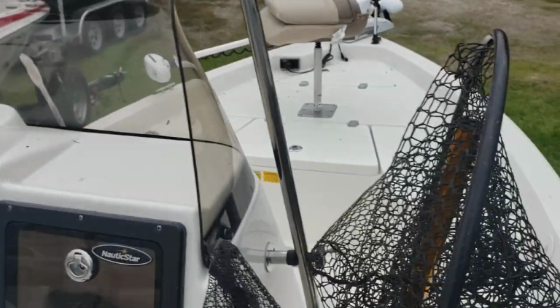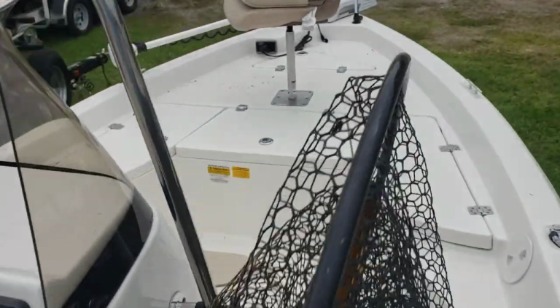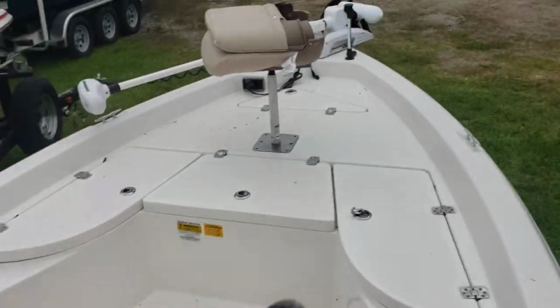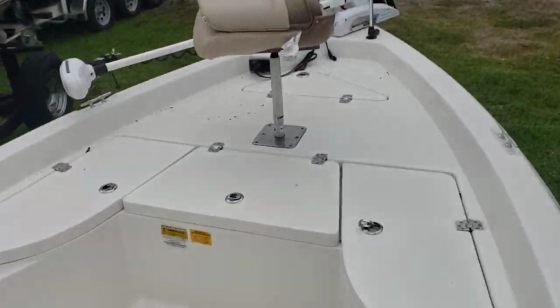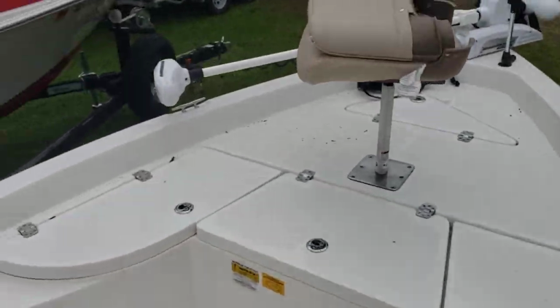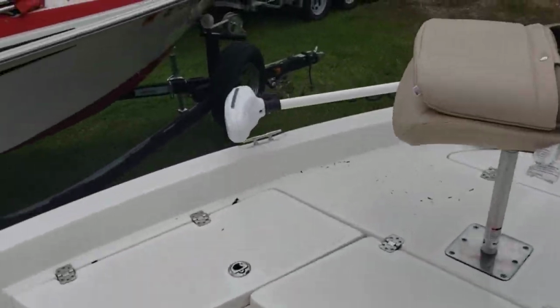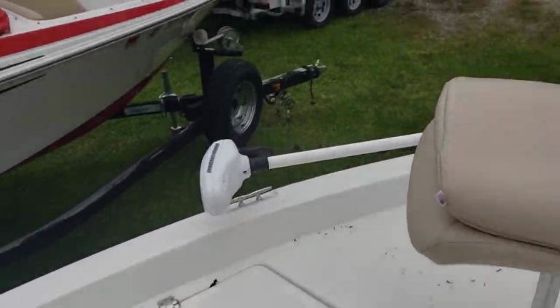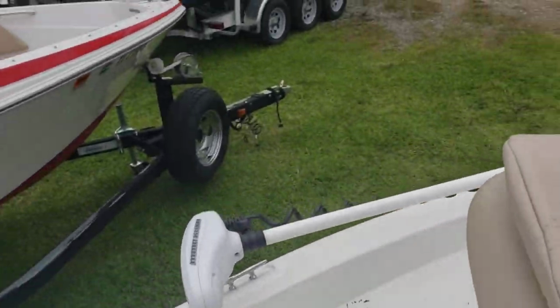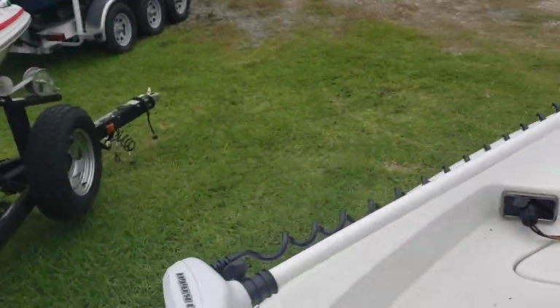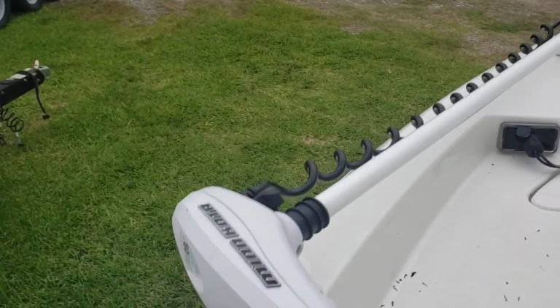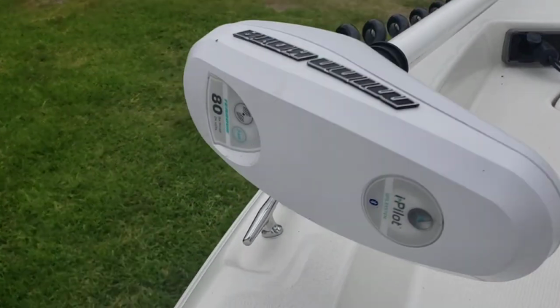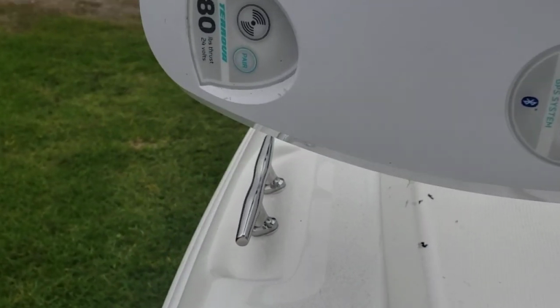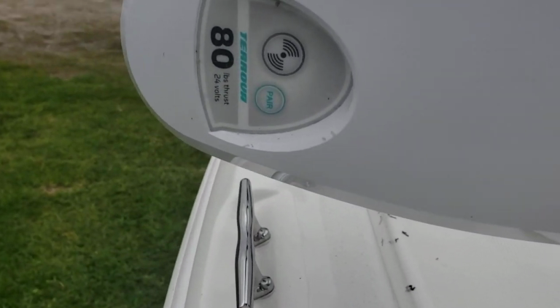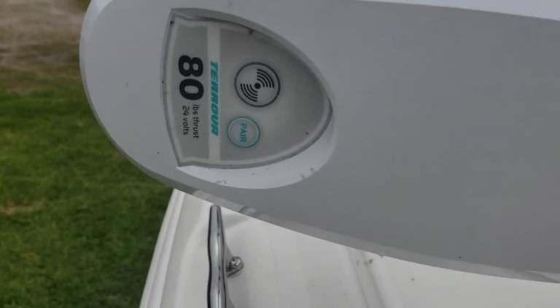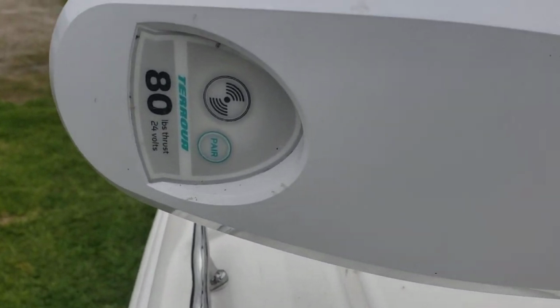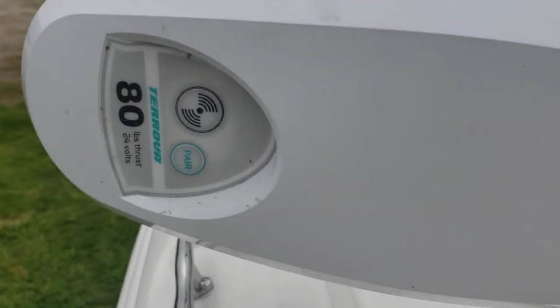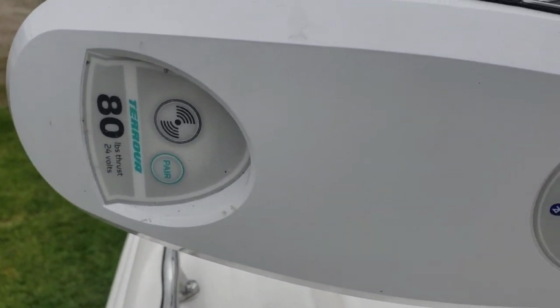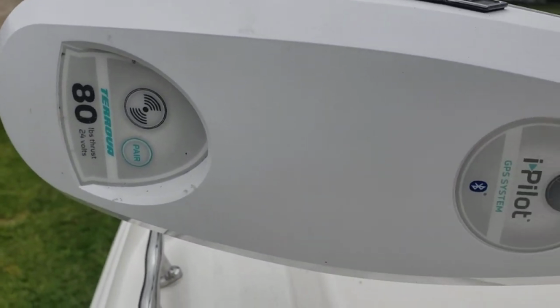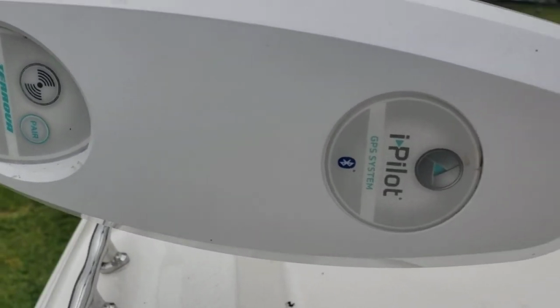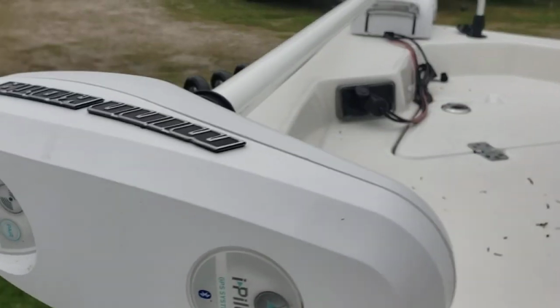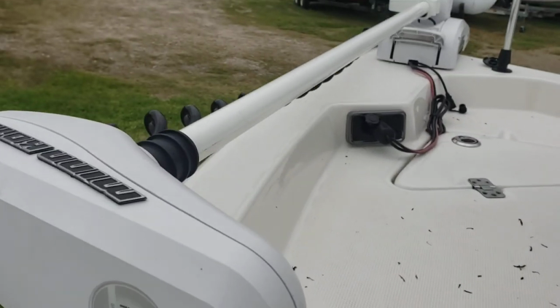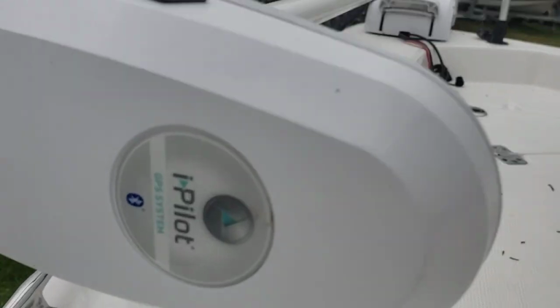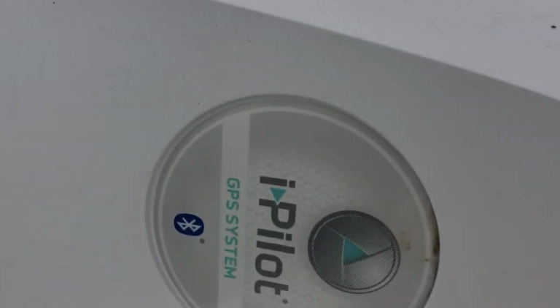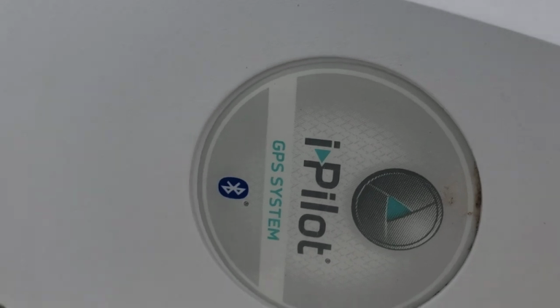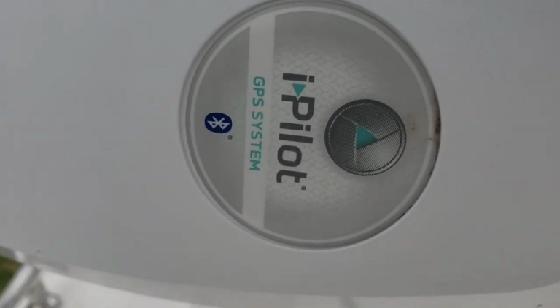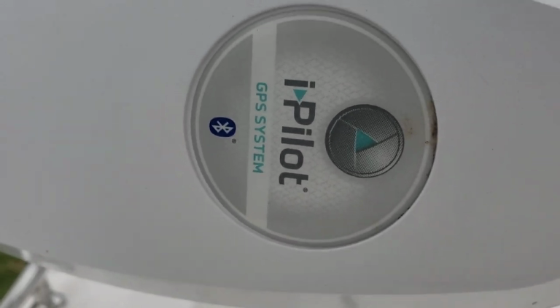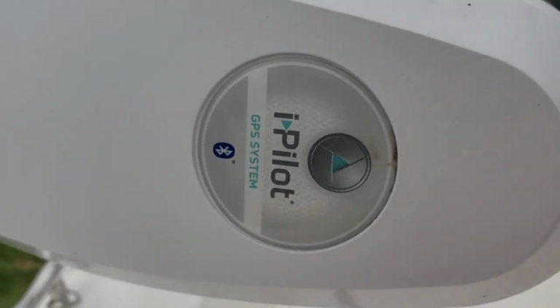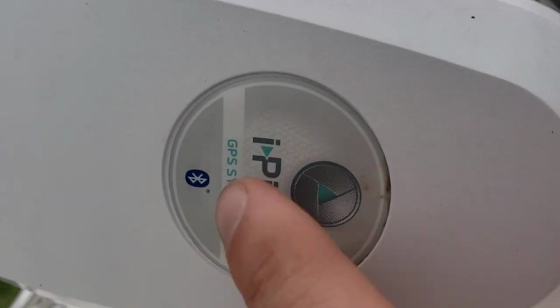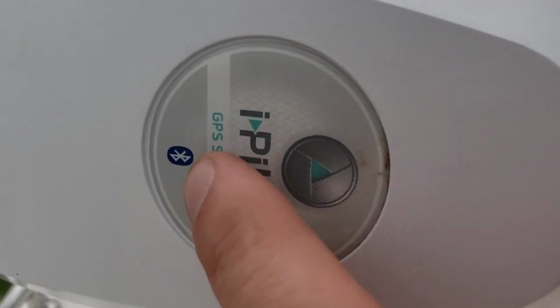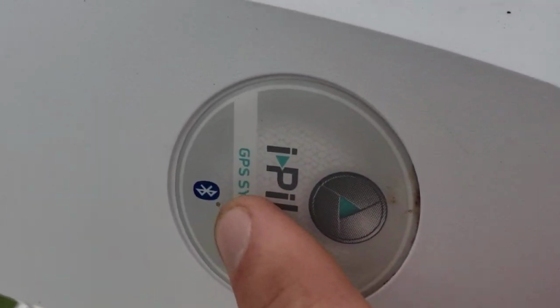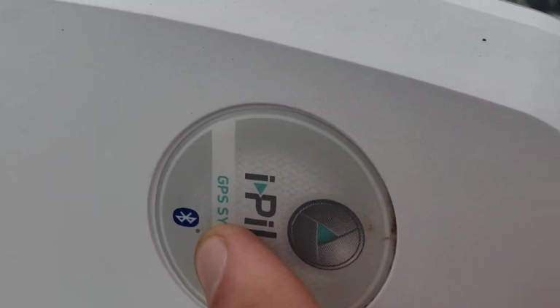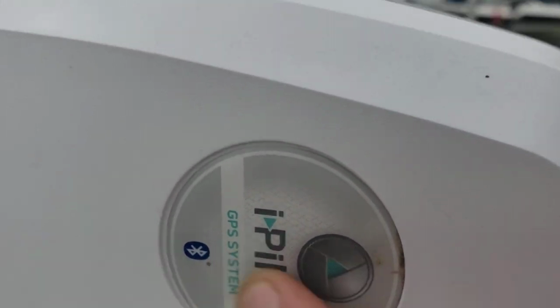Let's go check her out. Yeah, 80 pounds of thrust, 24 volts, iPilot GPS system. And yes, you can control it from Bluetooth on your phone.